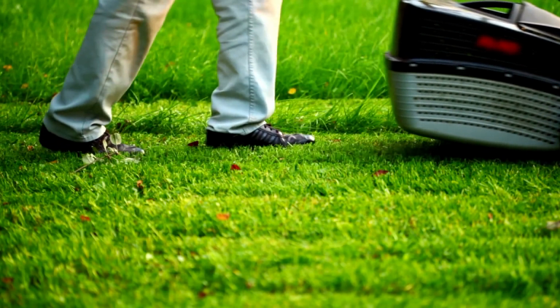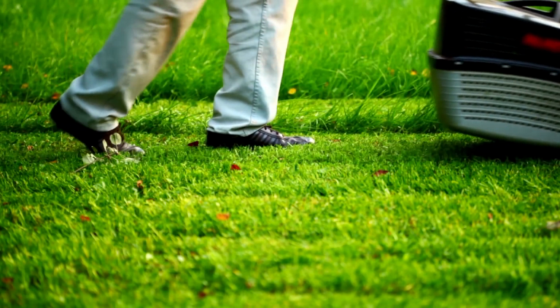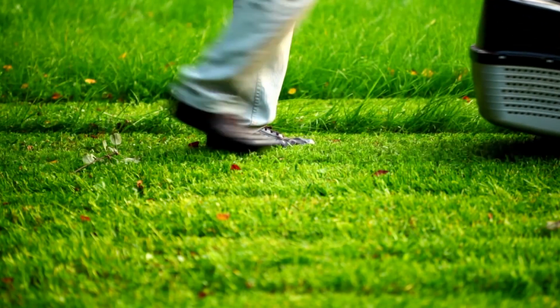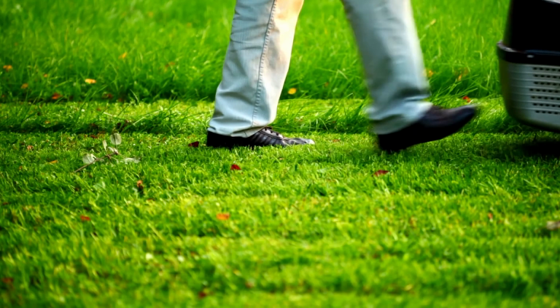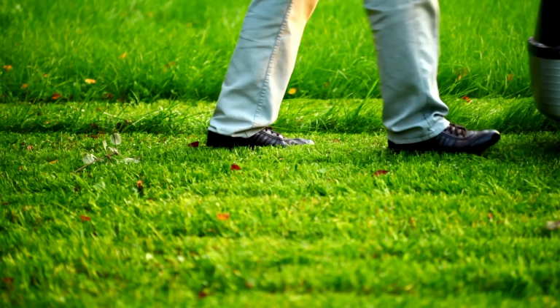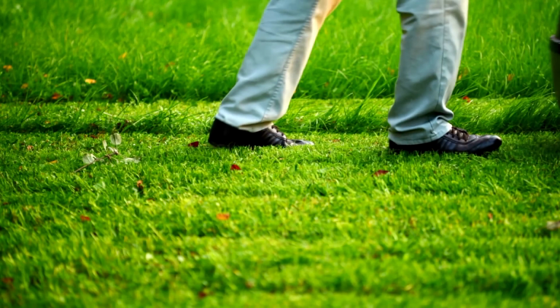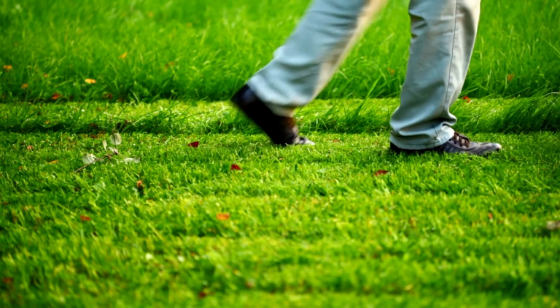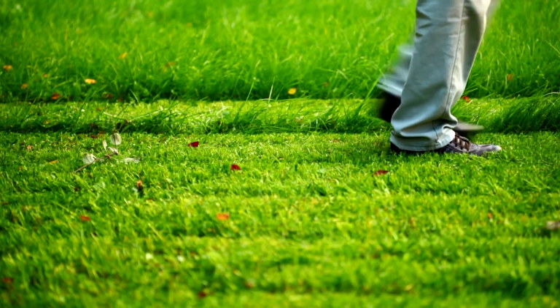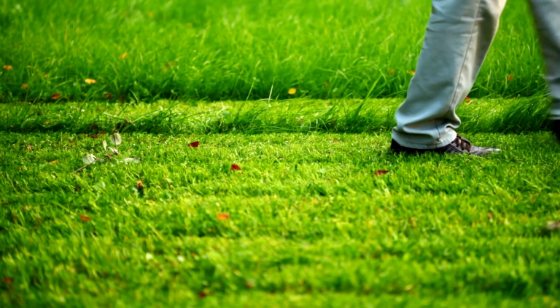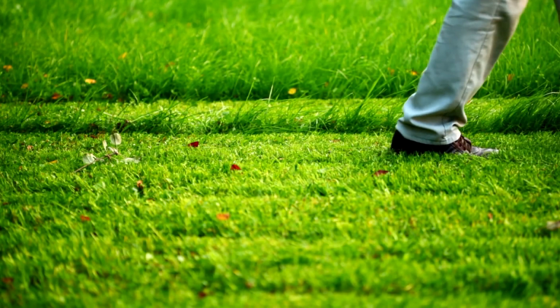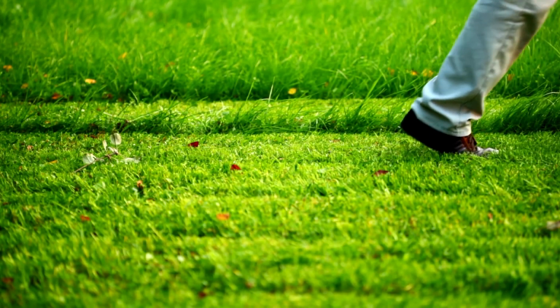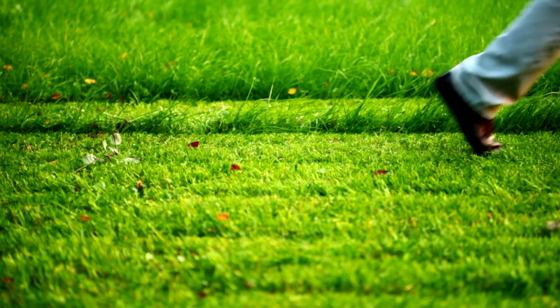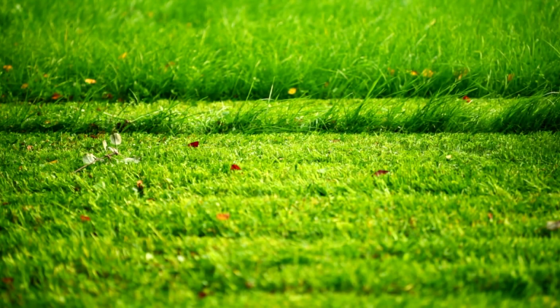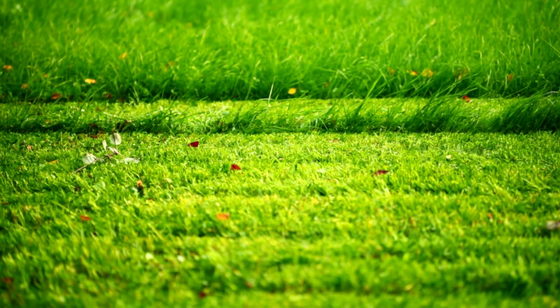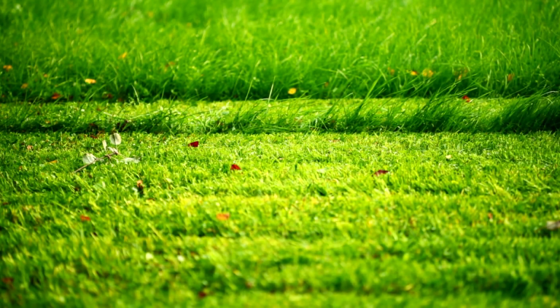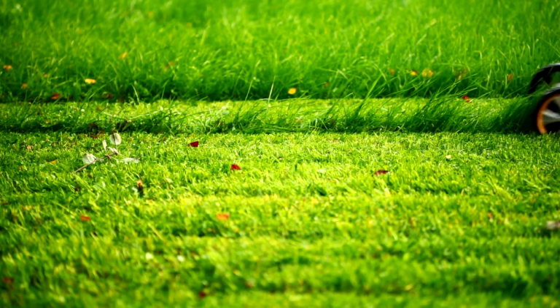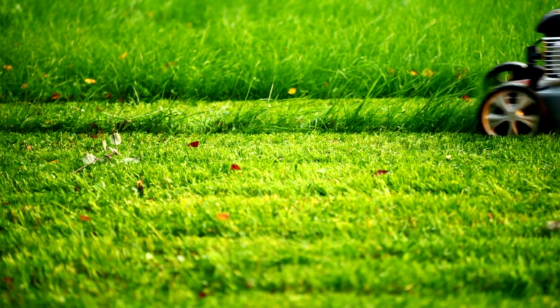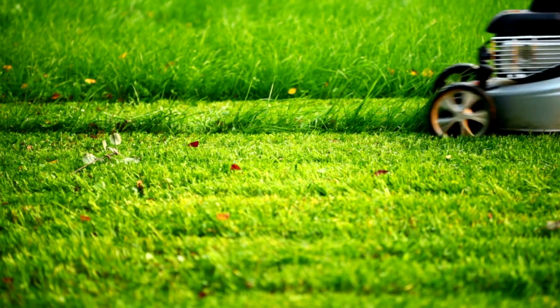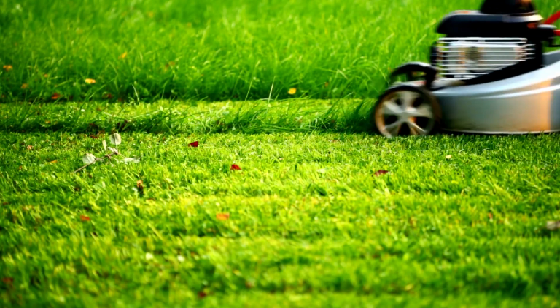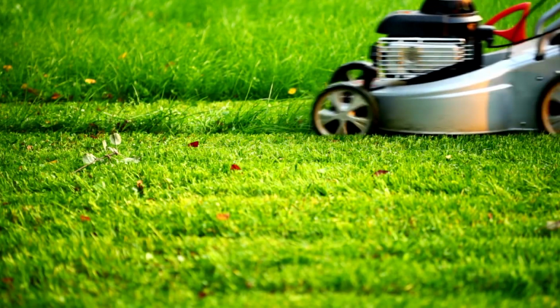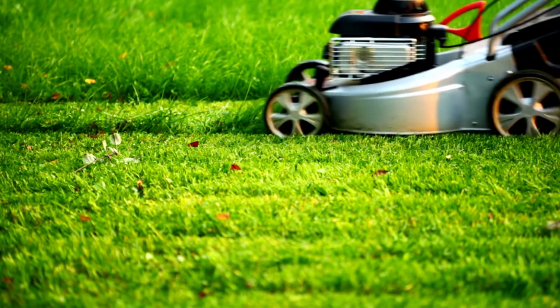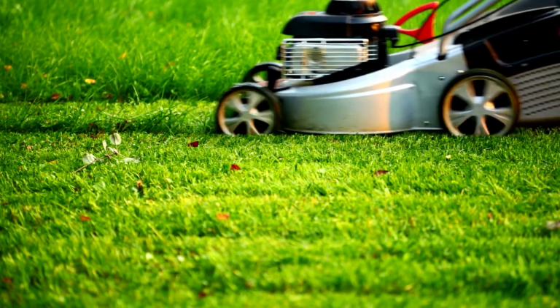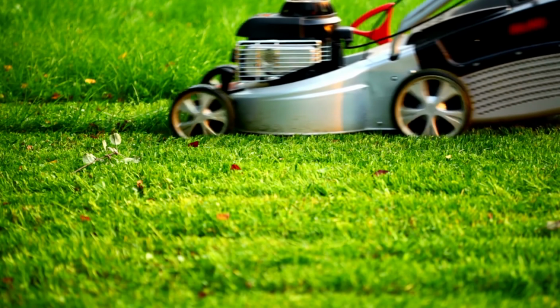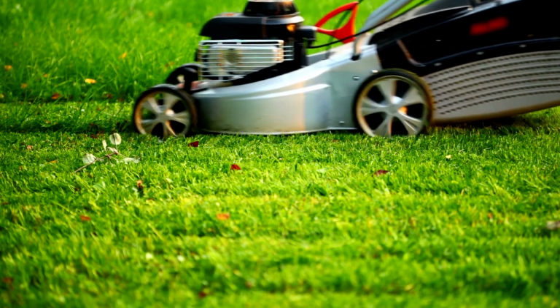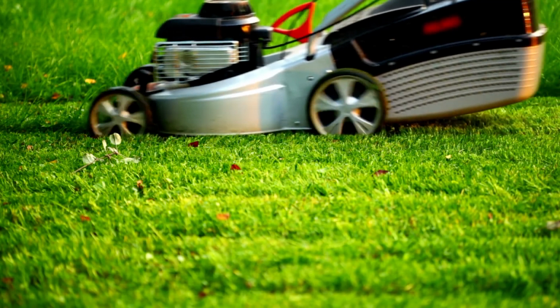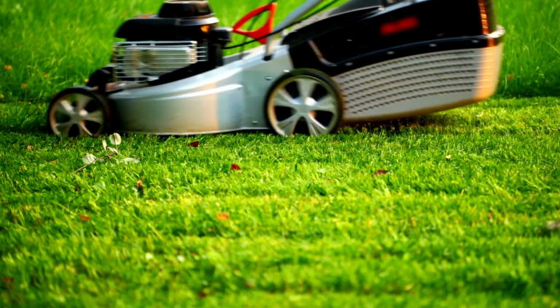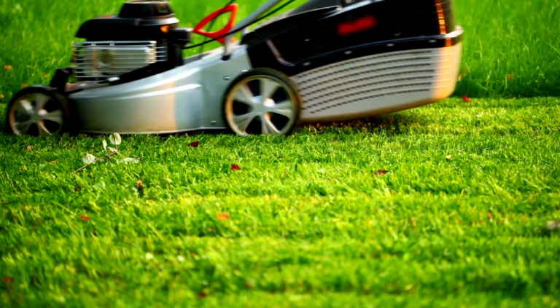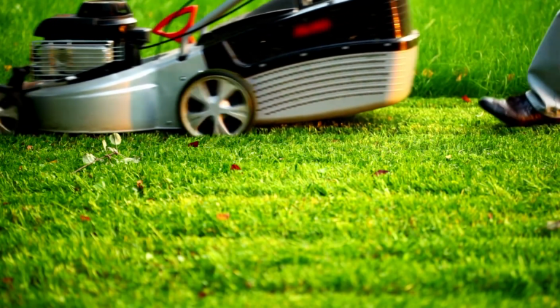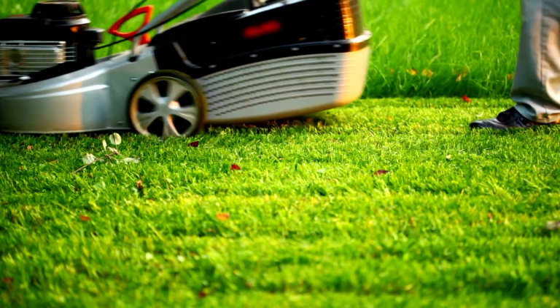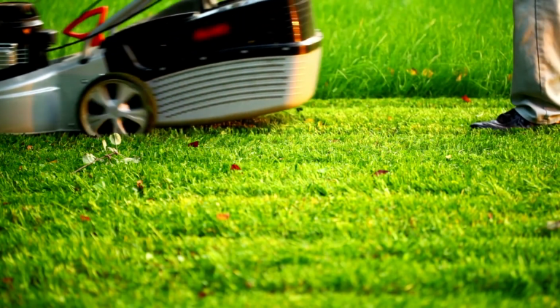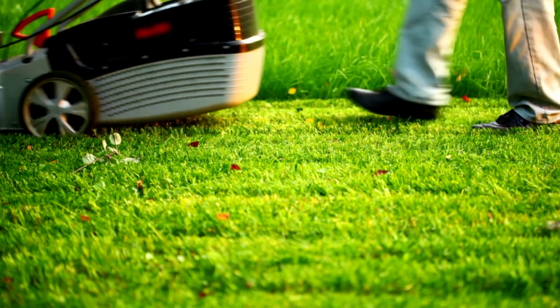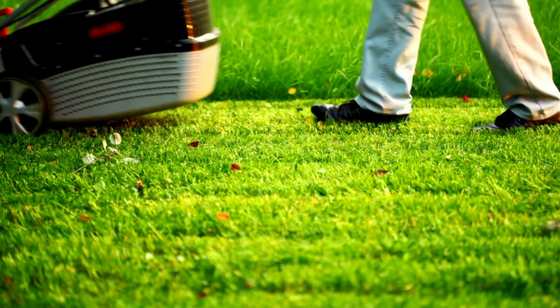When mowed properly, a lawn will grow with greater vigour and with increased root growth, which makes it more durable and helps to fight against weeds and diseases.